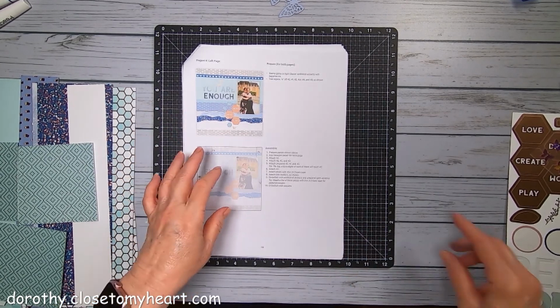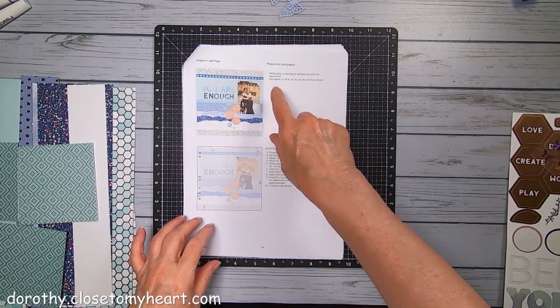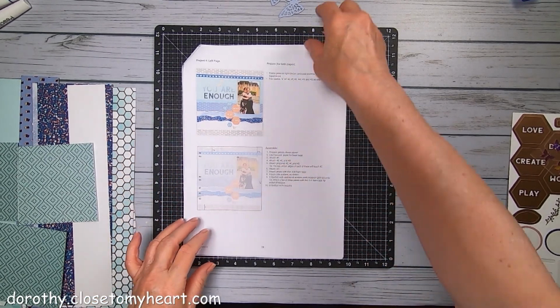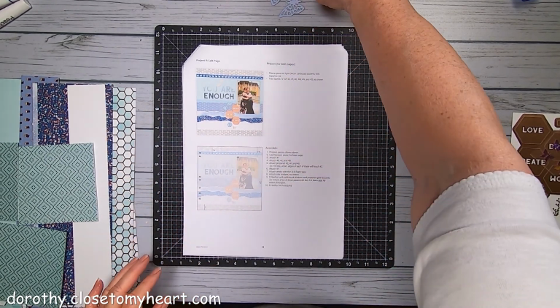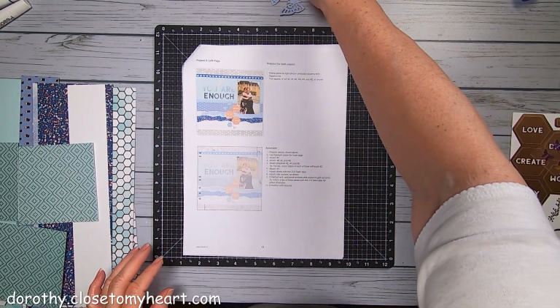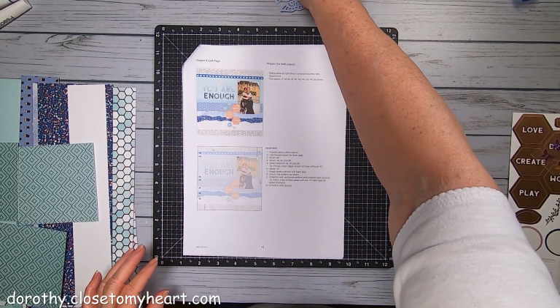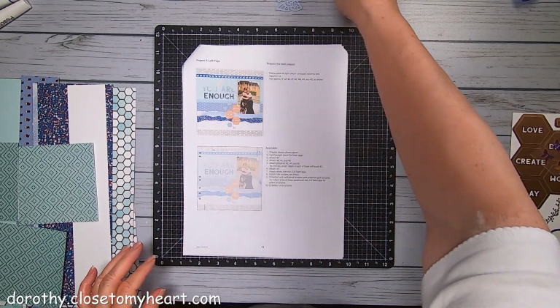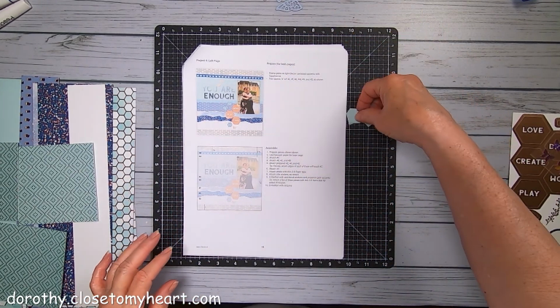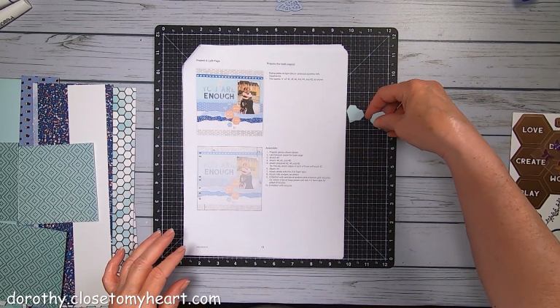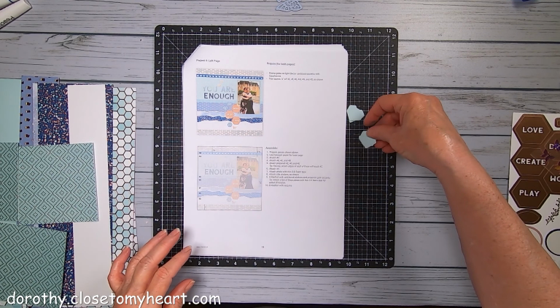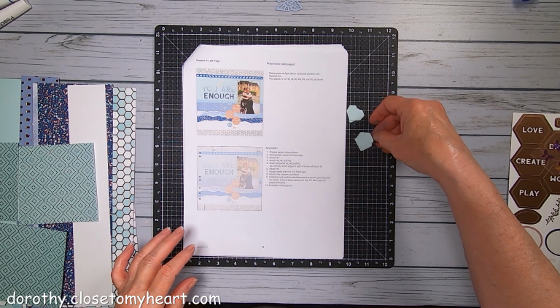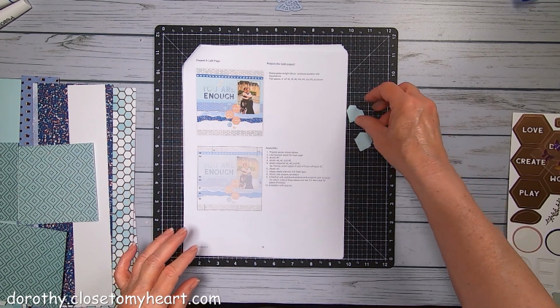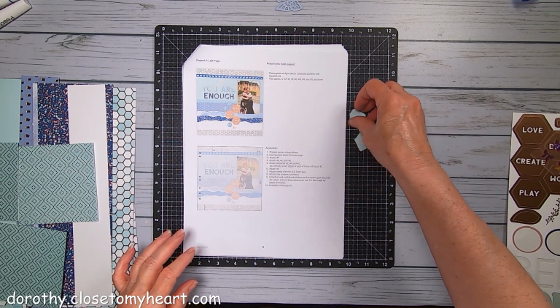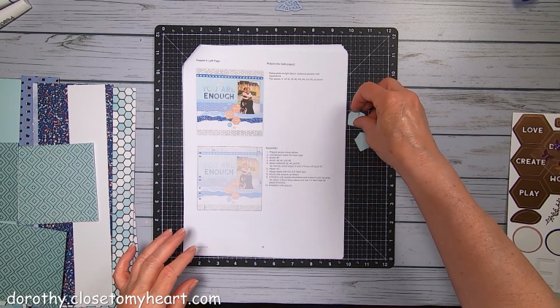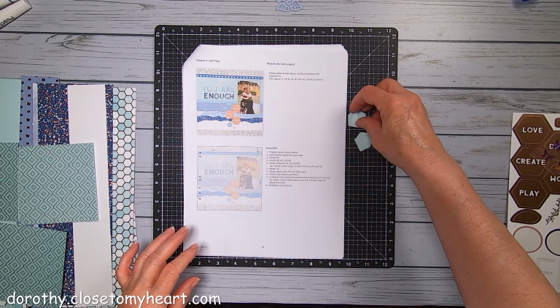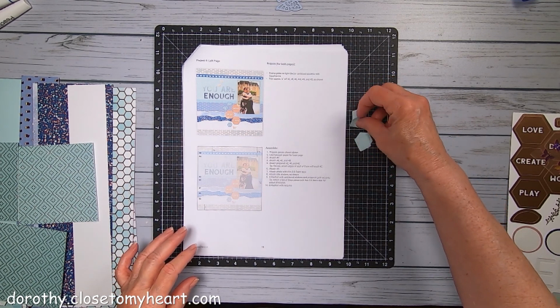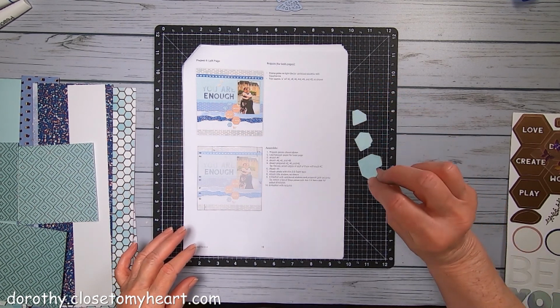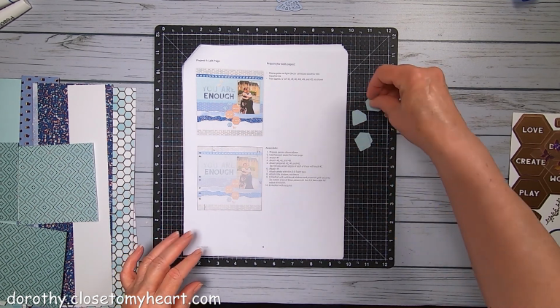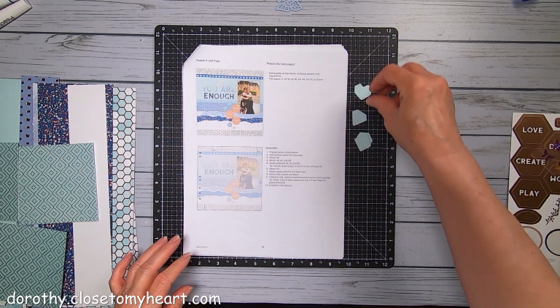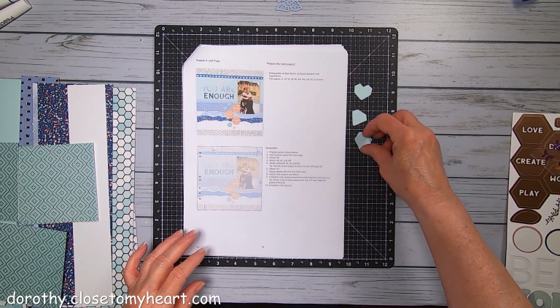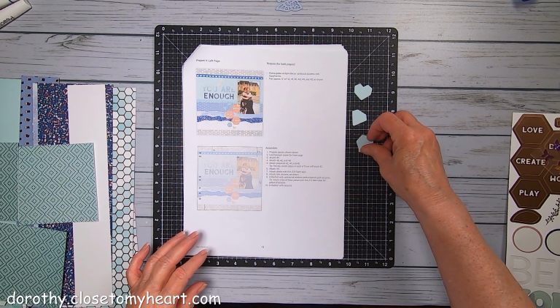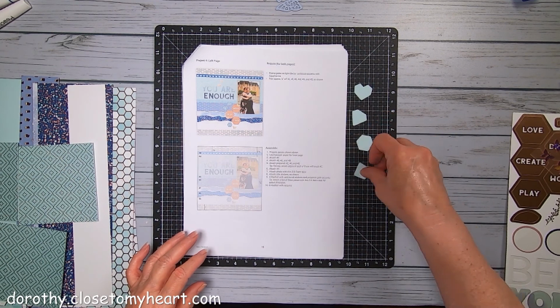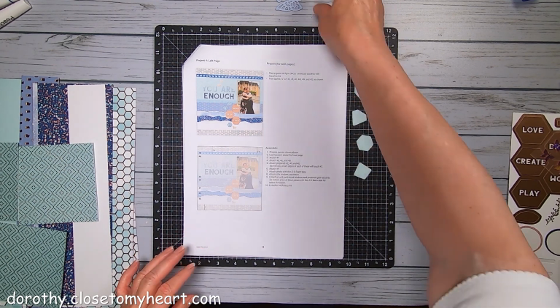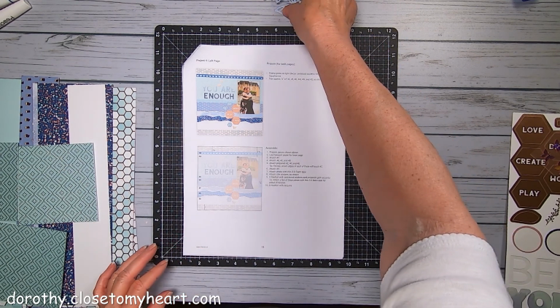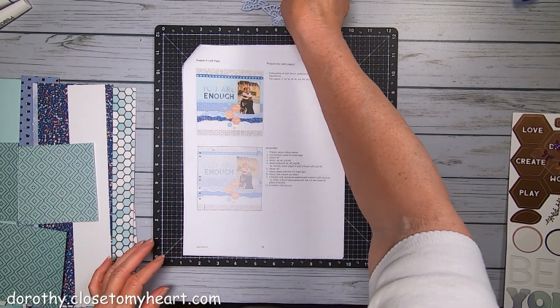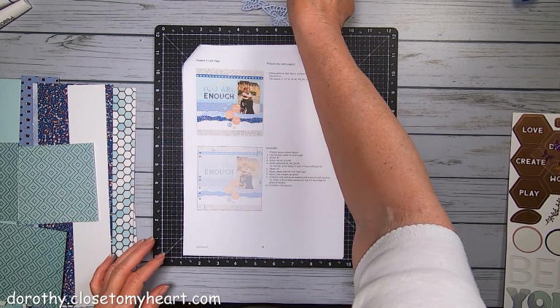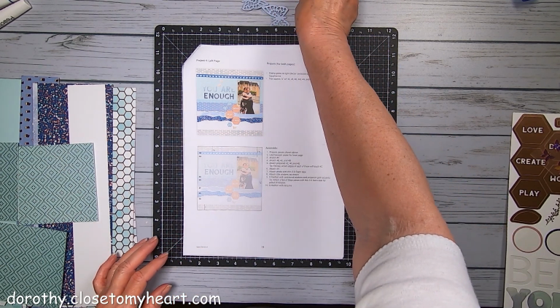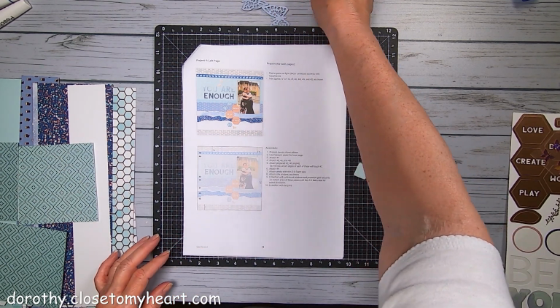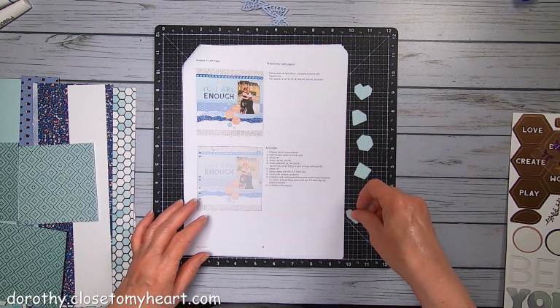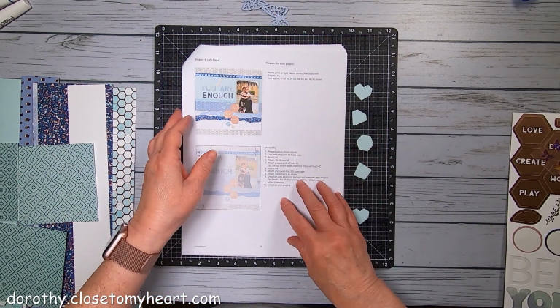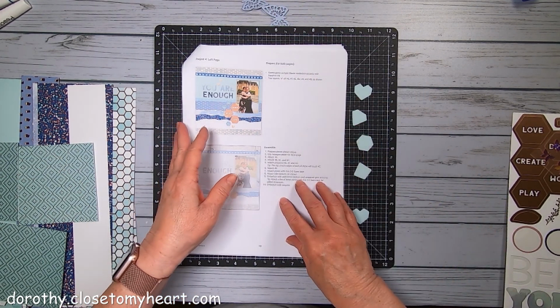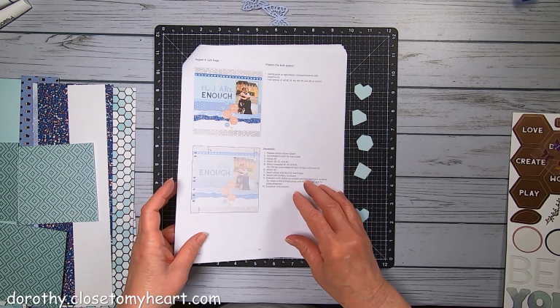So the instructions say to stamp the gems on light glacier. Which, these are all light glacier.